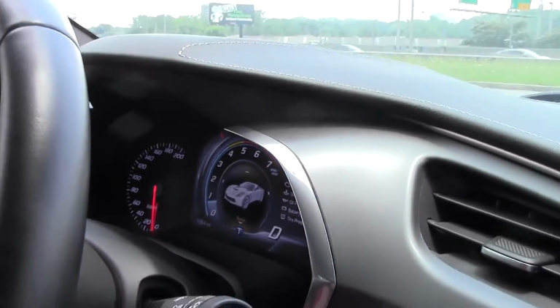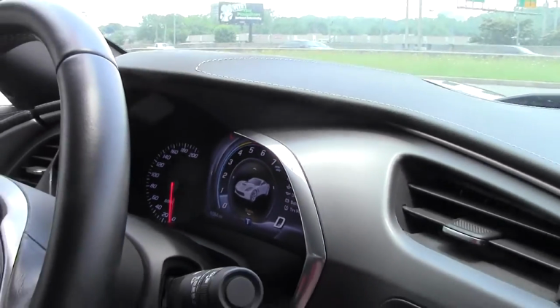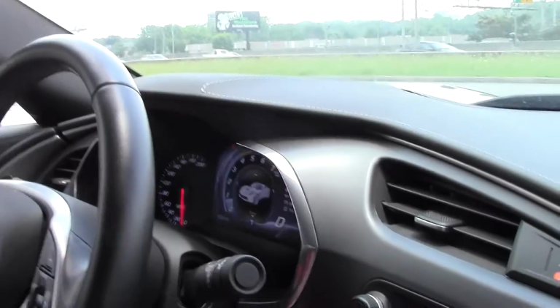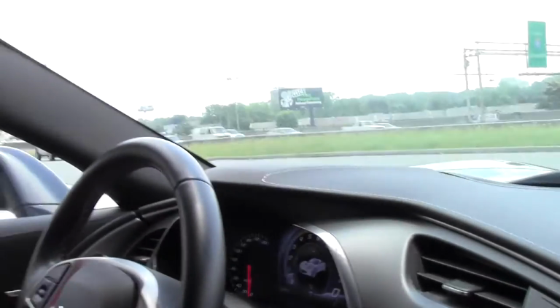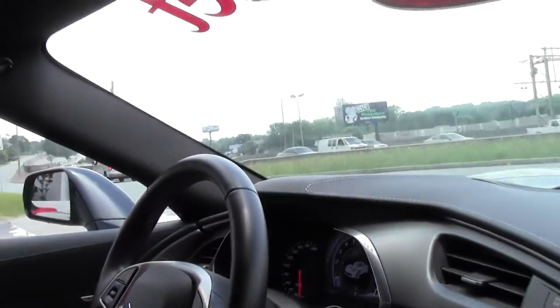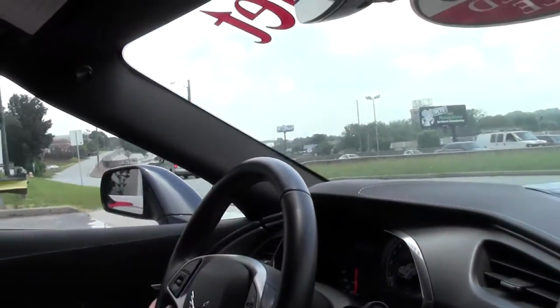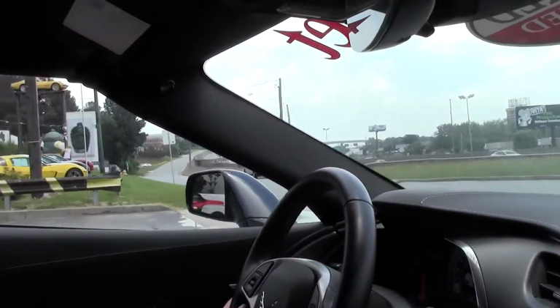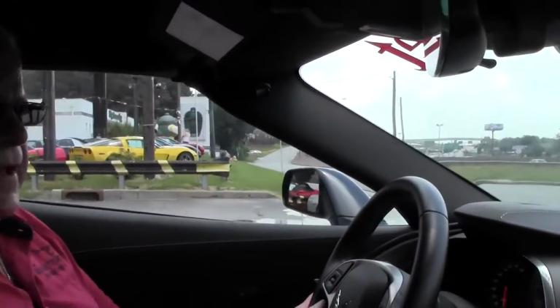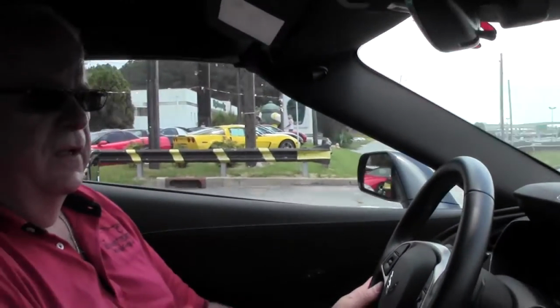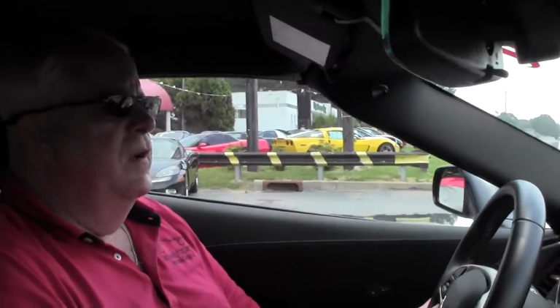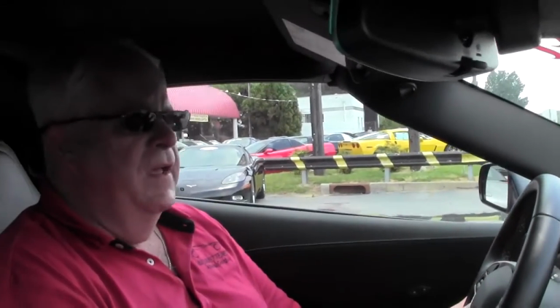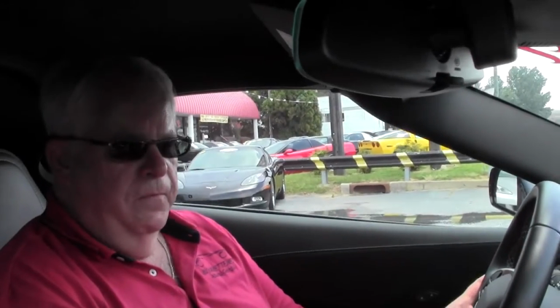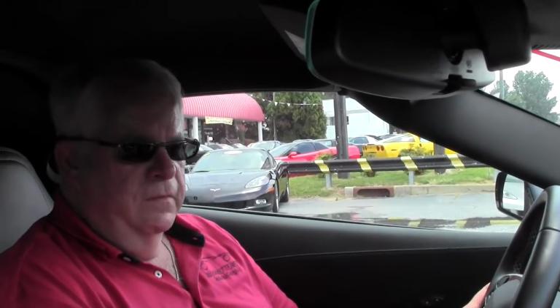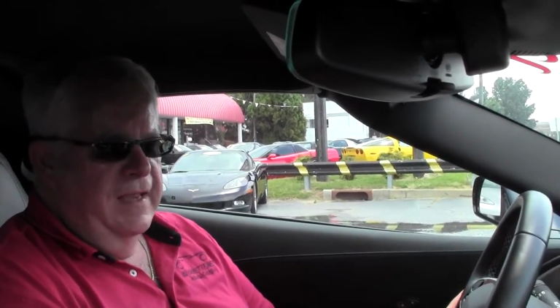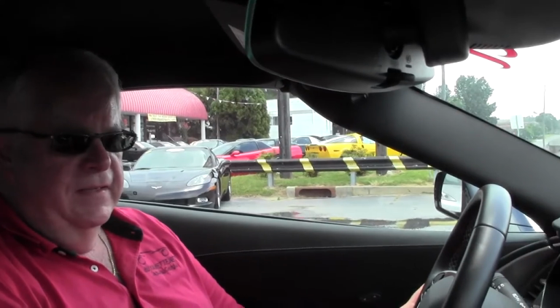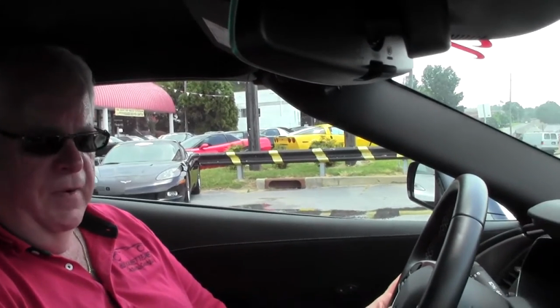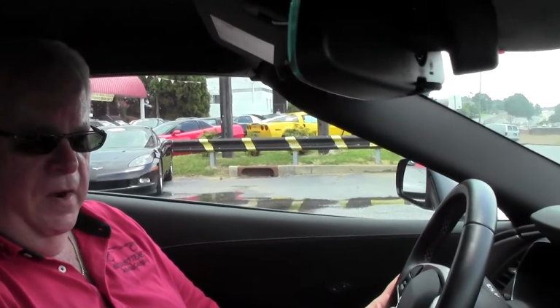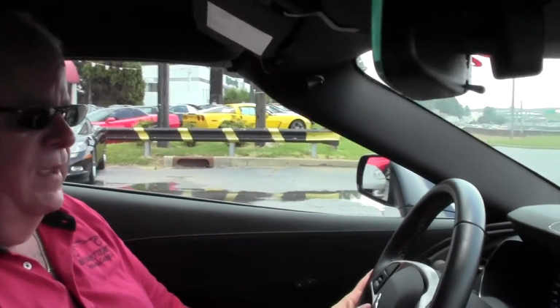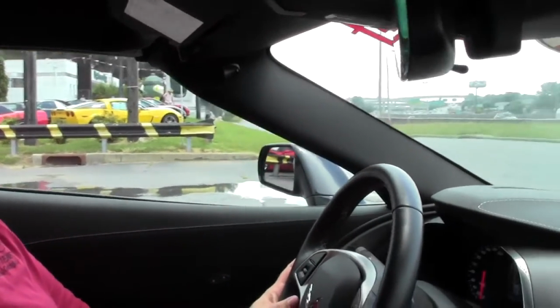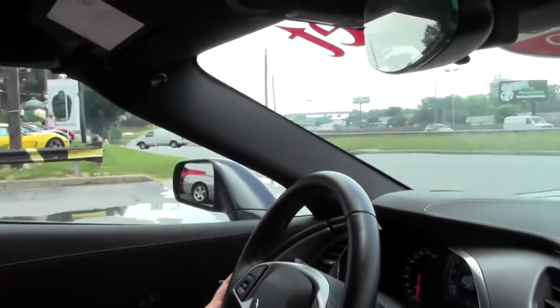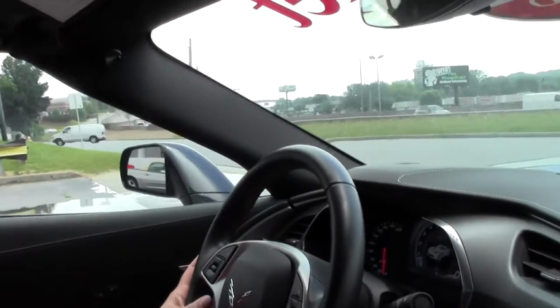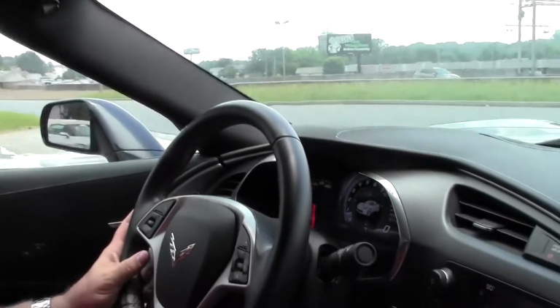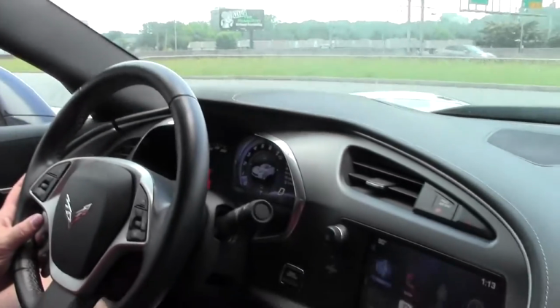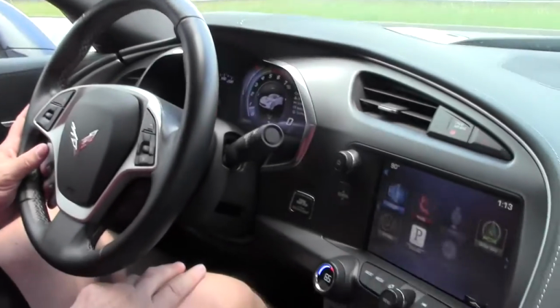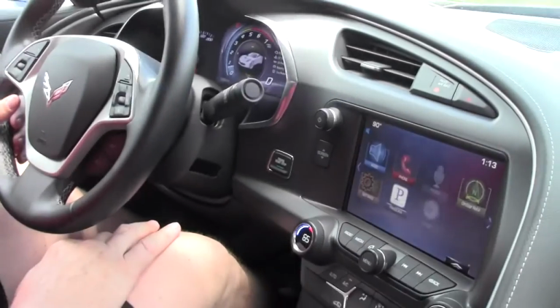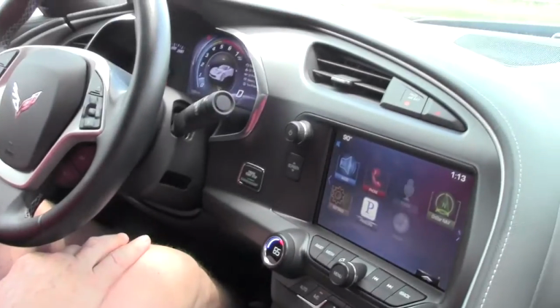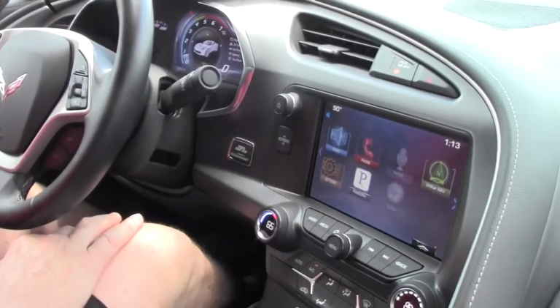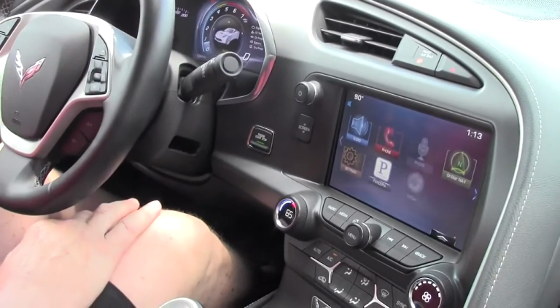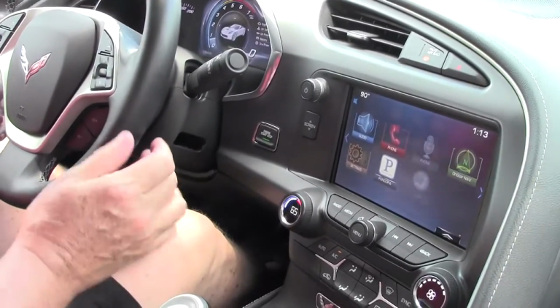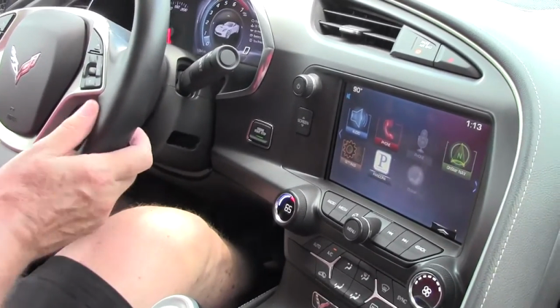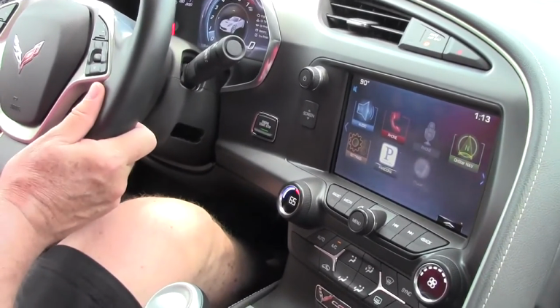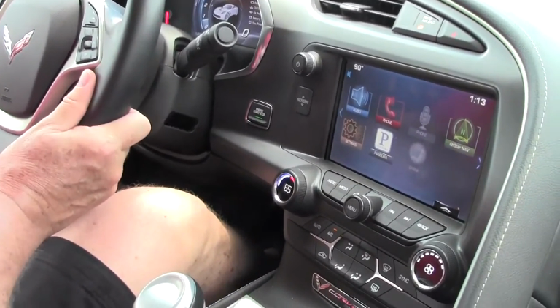My name is Rick Ankle and today we're going to take you on a test drive on a 2014 Stingray automatic with paddle shifters. It's got a little less than 1,100 miles on the car.